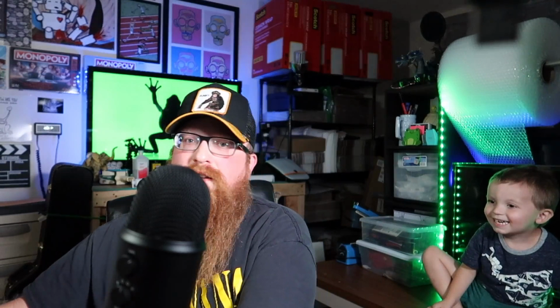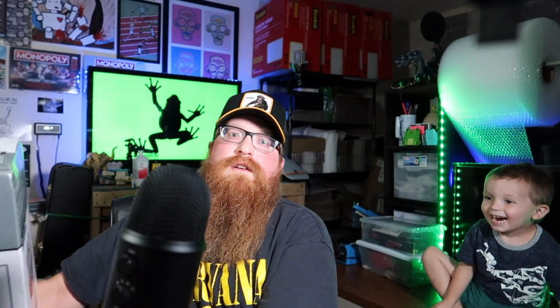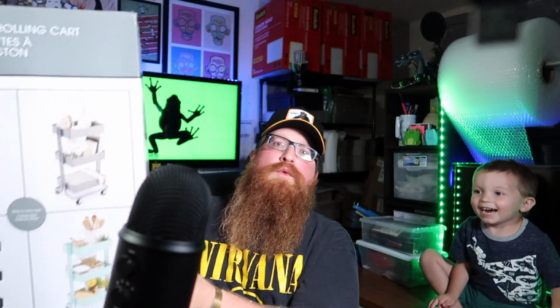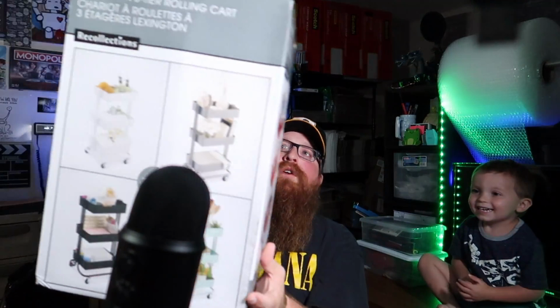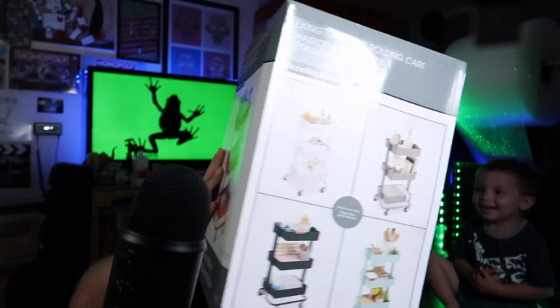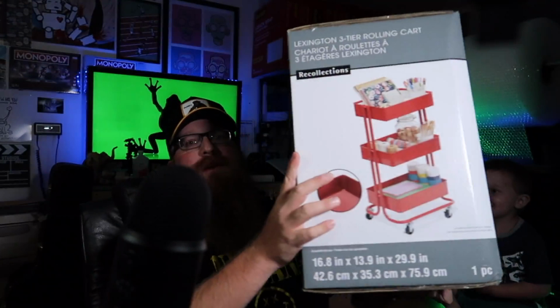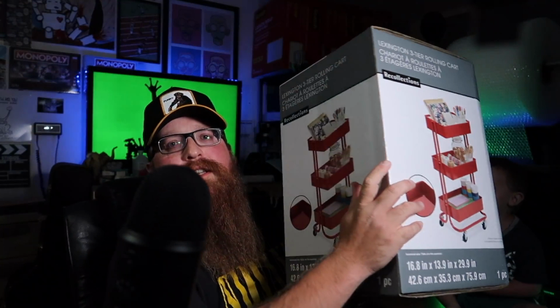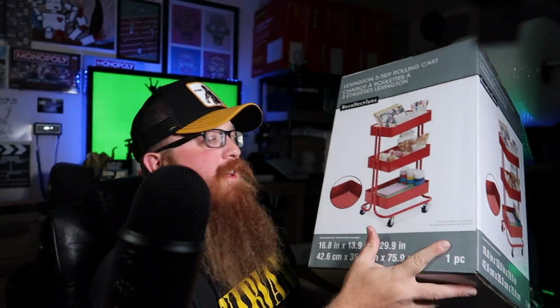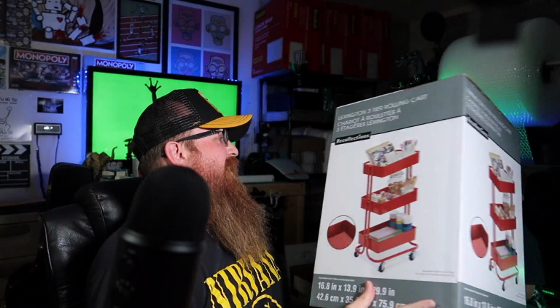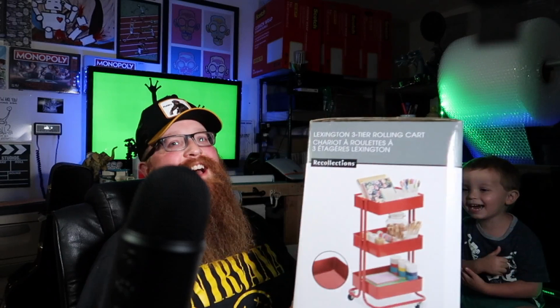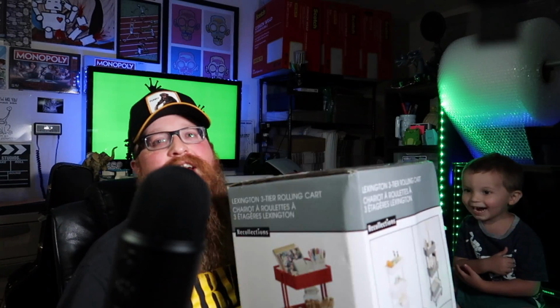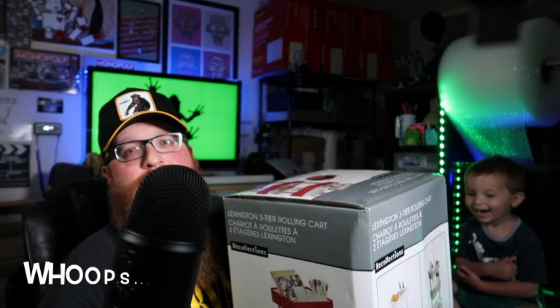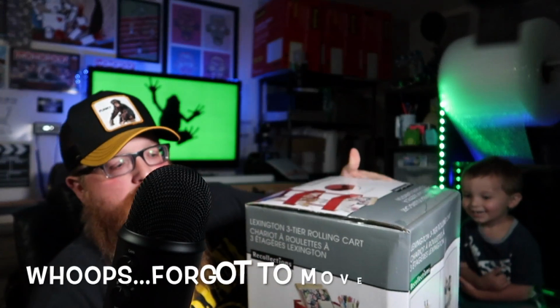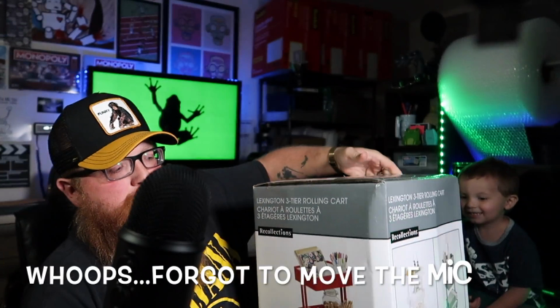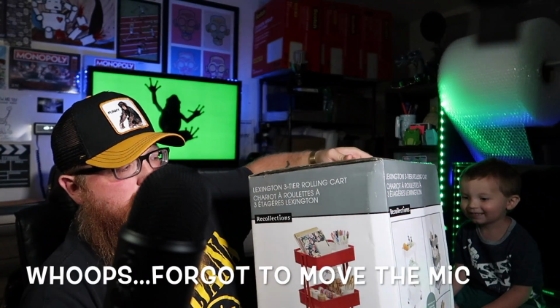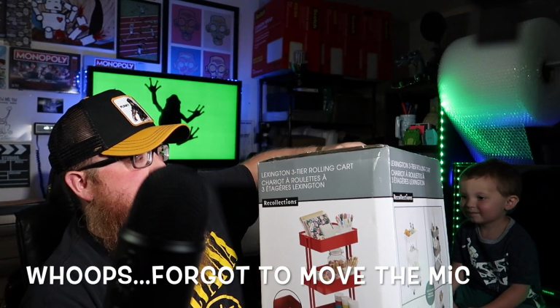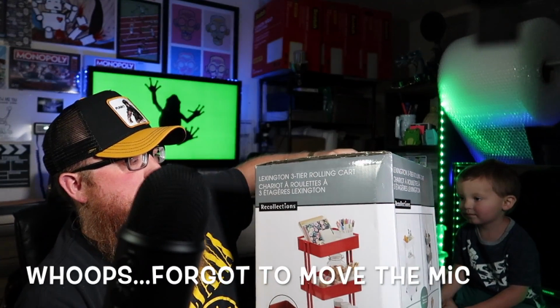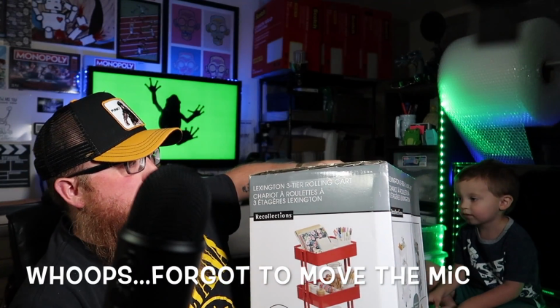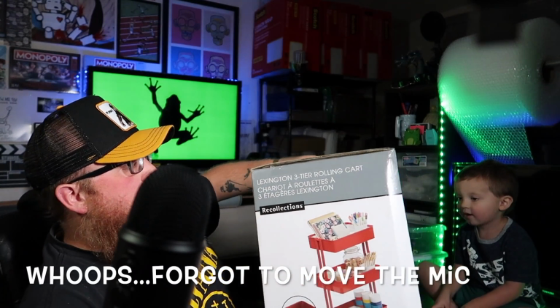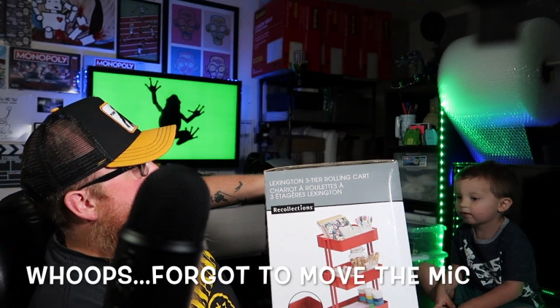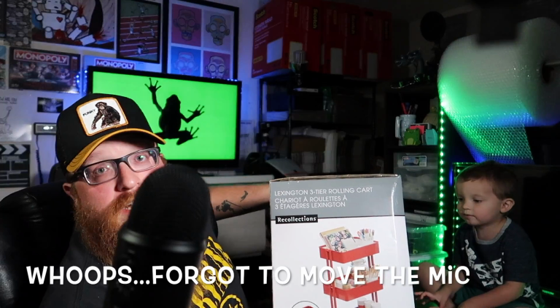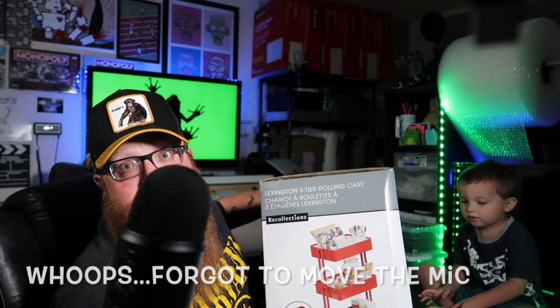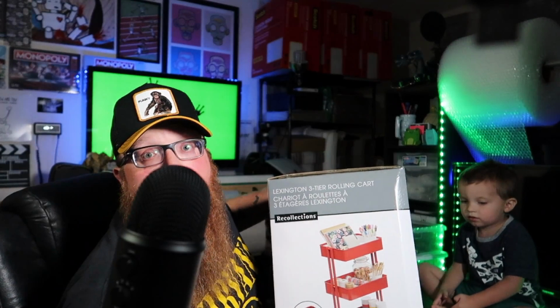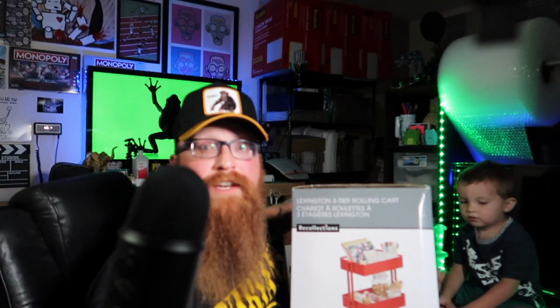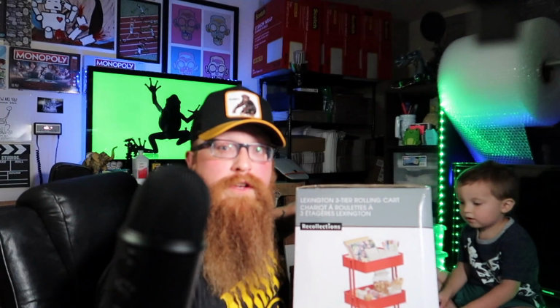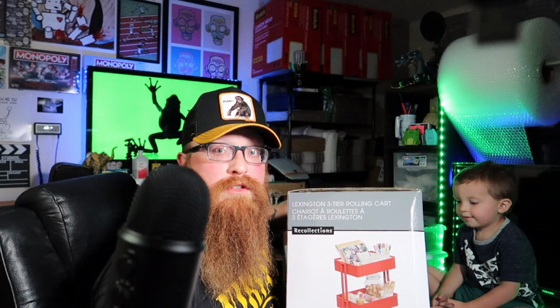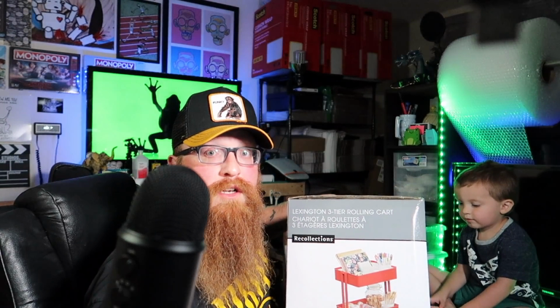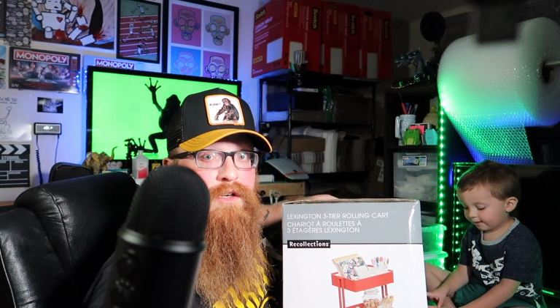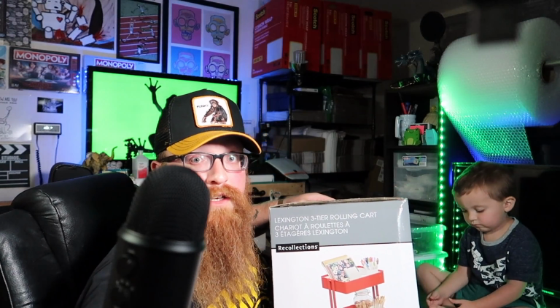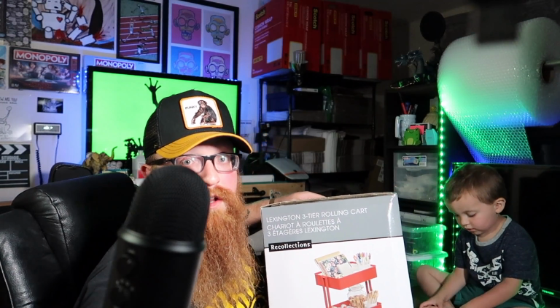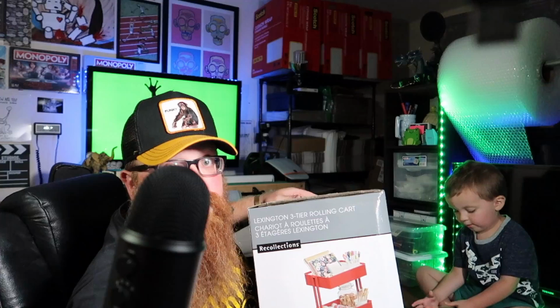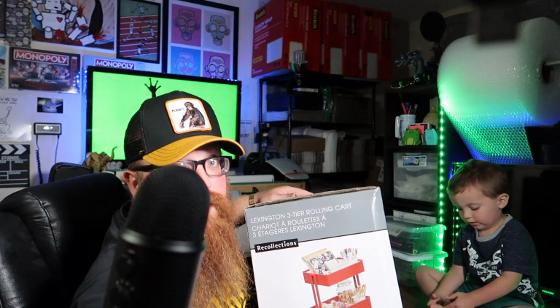Okay, we're back. We got it picked up. Elliot's gonna help me build it — this is the Recollections Lexington Three-Tier Rolling Cart. Let's see how long this takes us to put together.